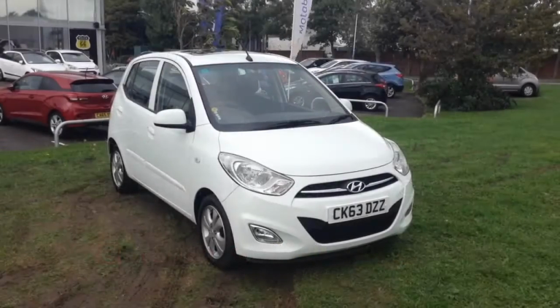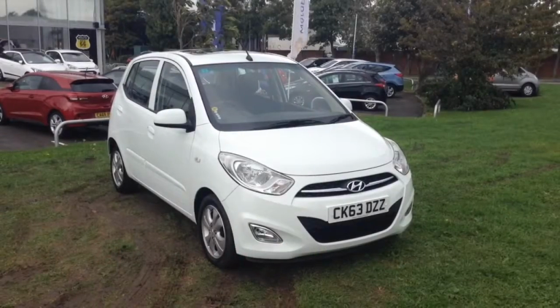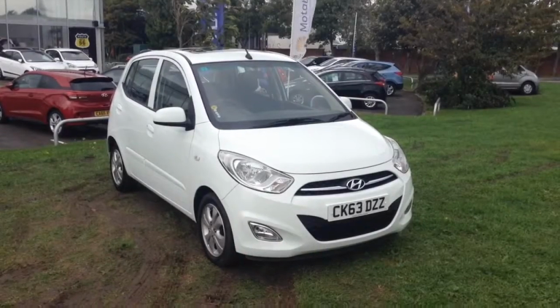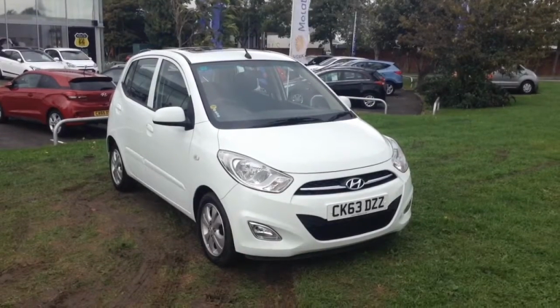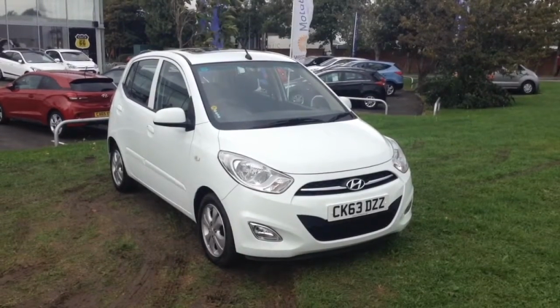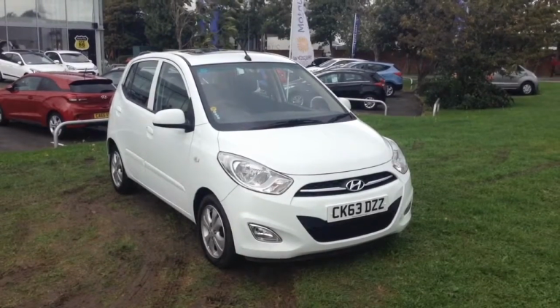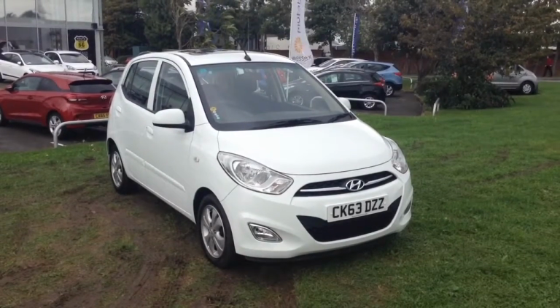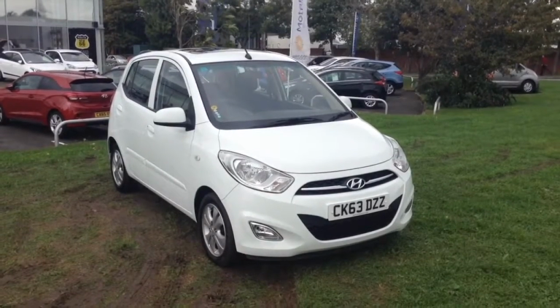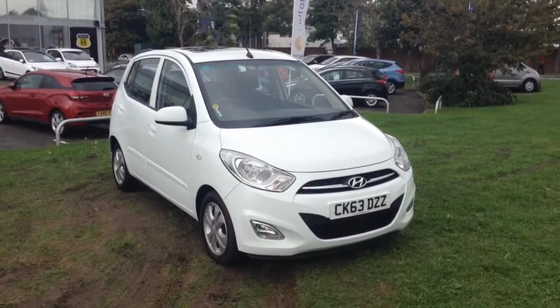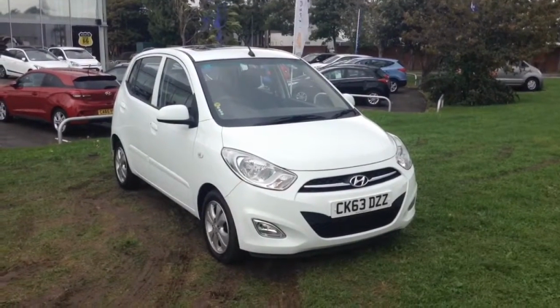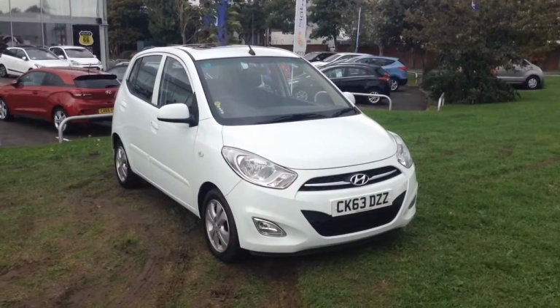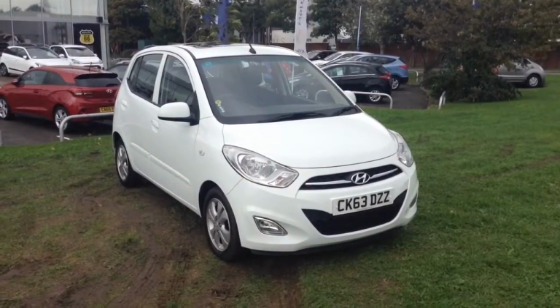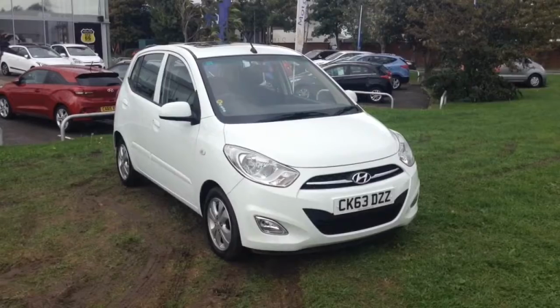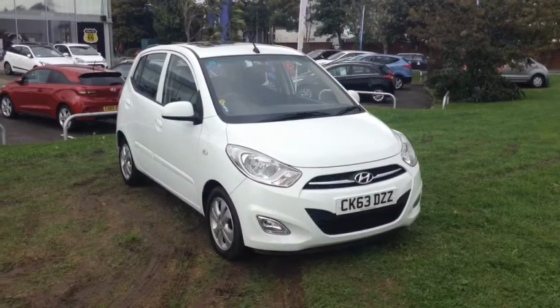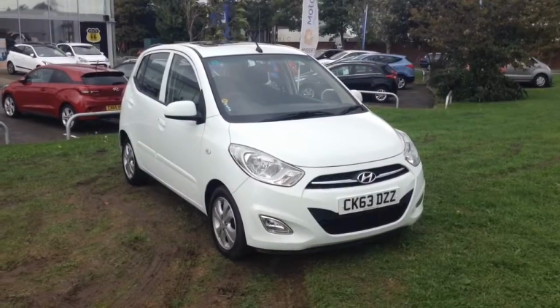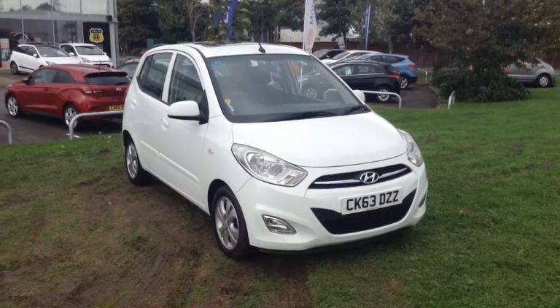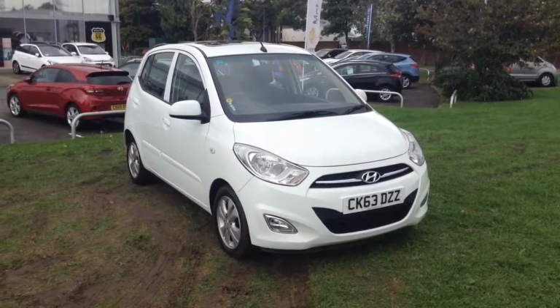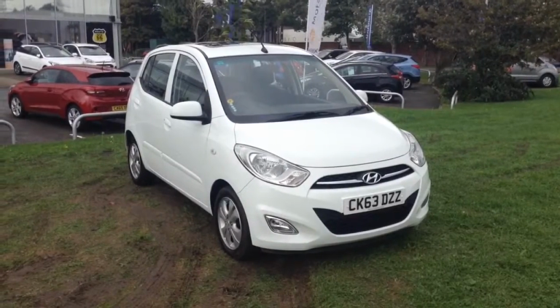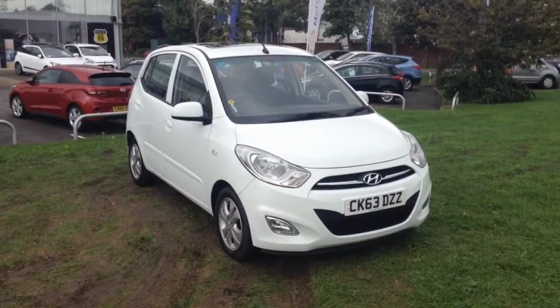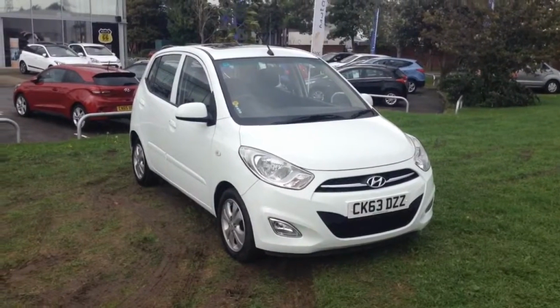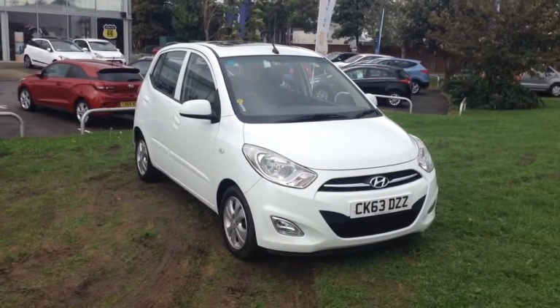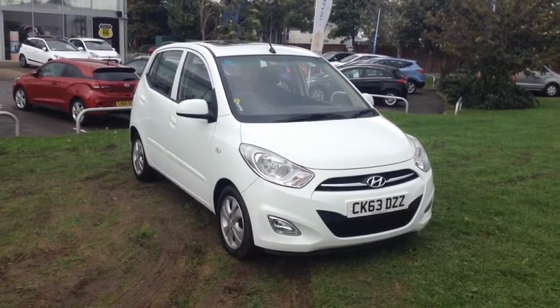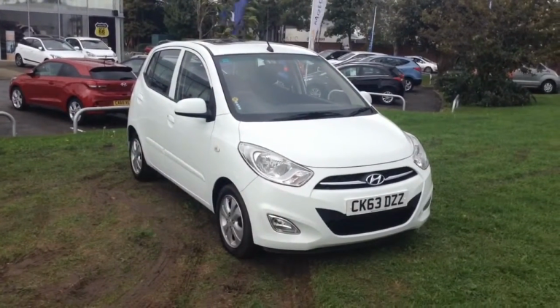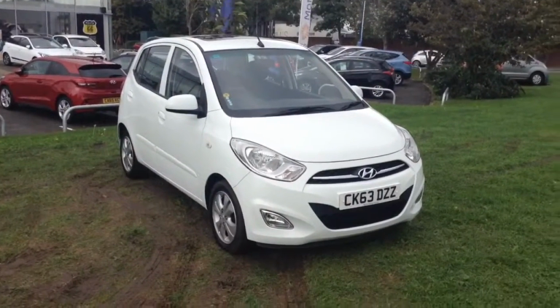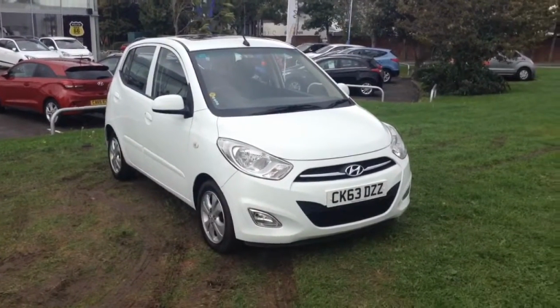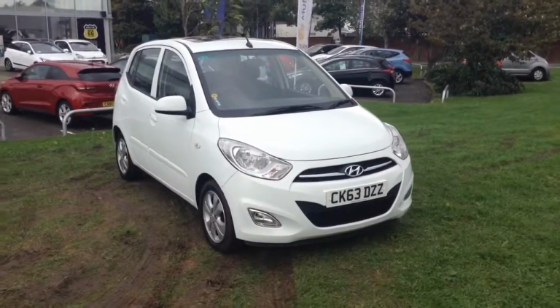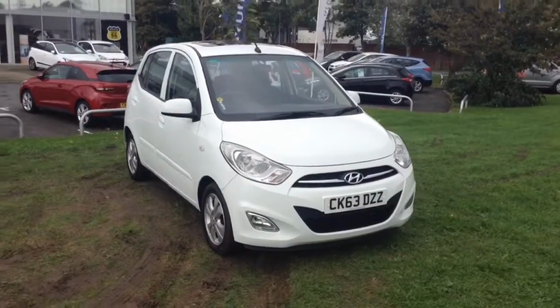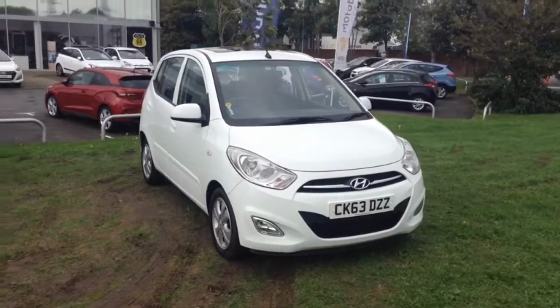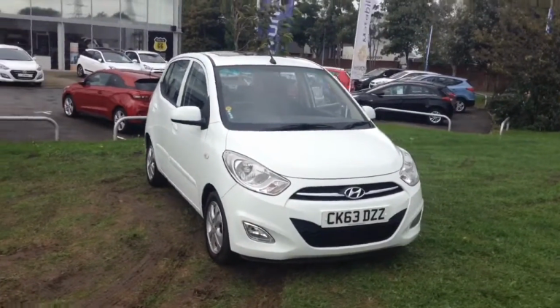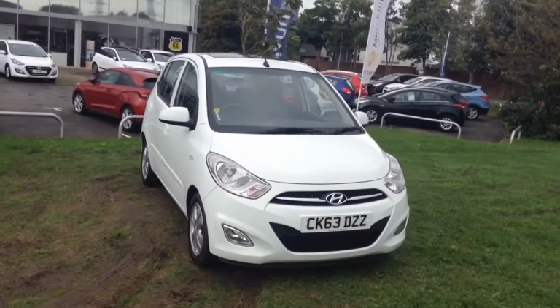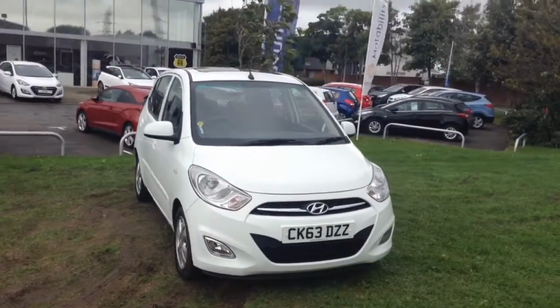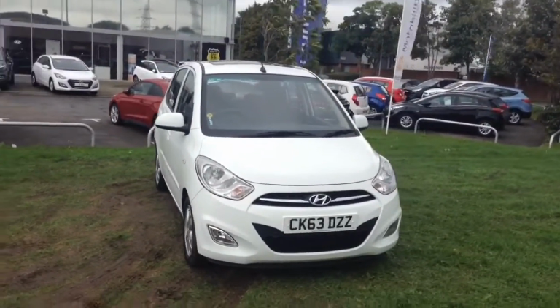Welcome to Wessitz Garages in Newport. Today we have for you the Hyundai i10 1.2 litre Style five door. This vehicle is in white and it's a petrol manual.